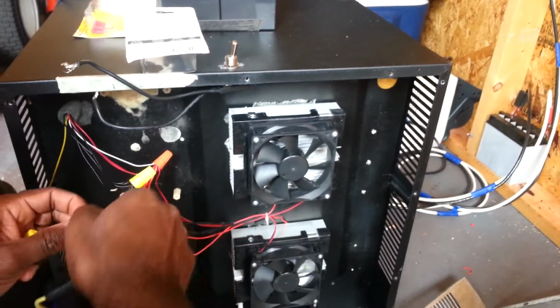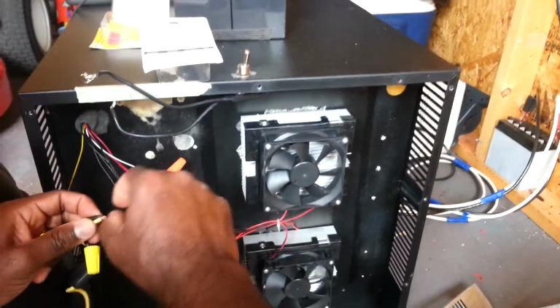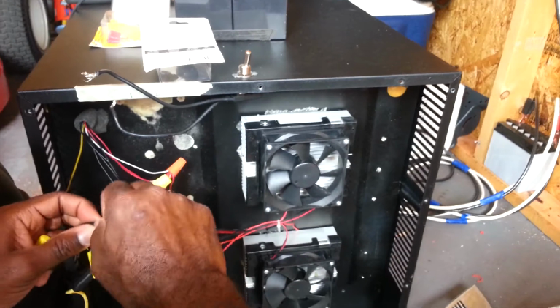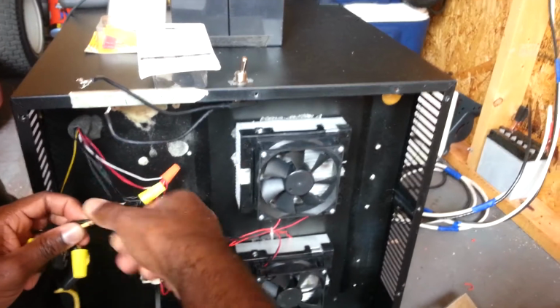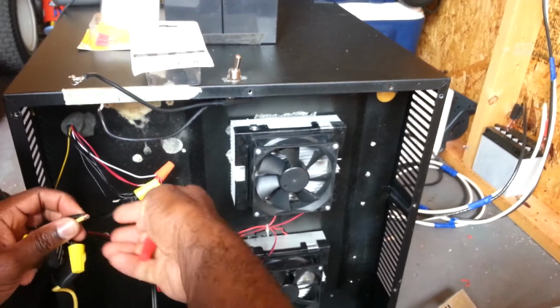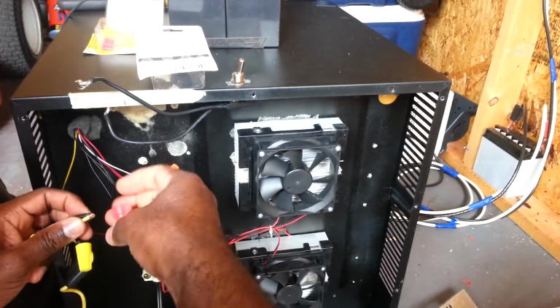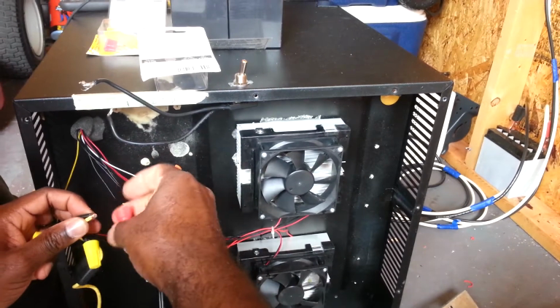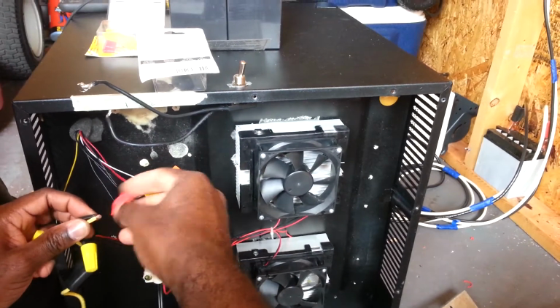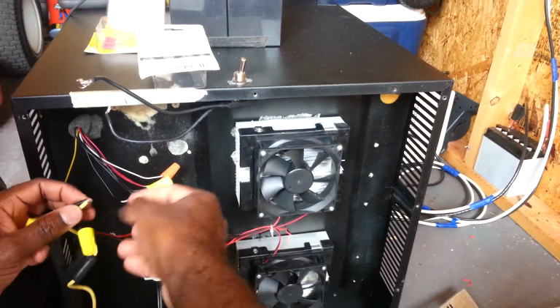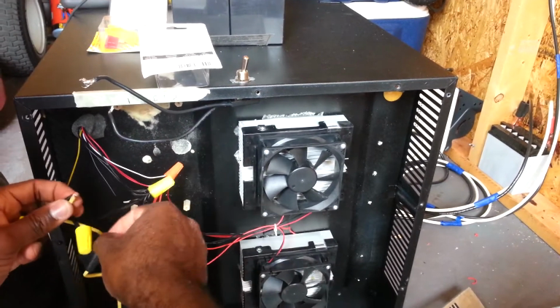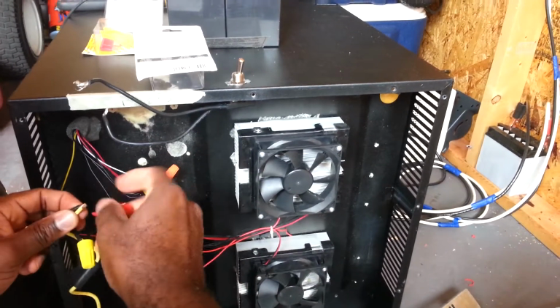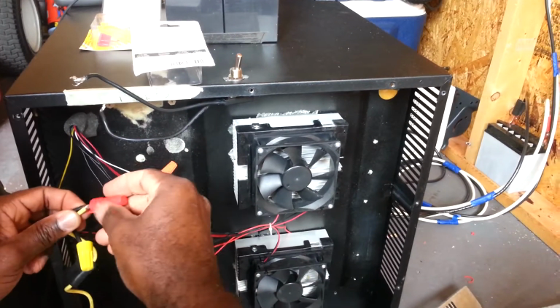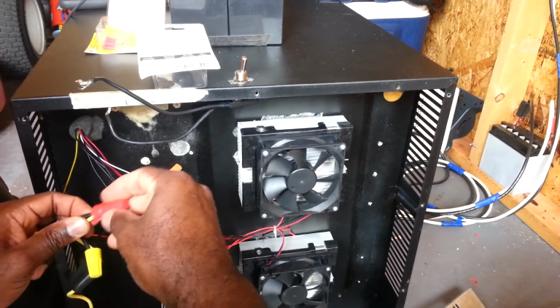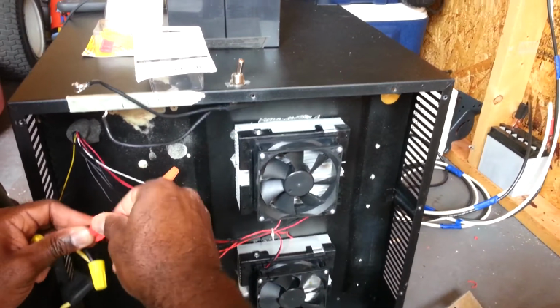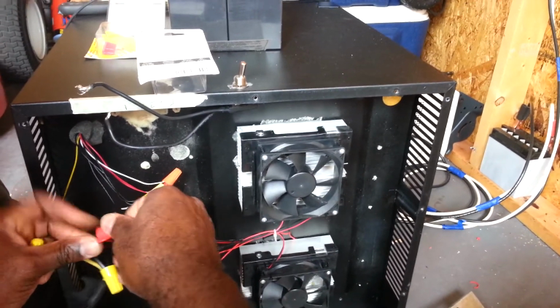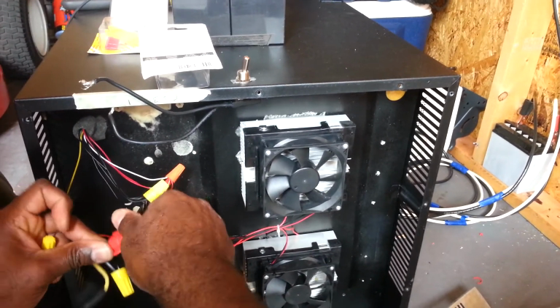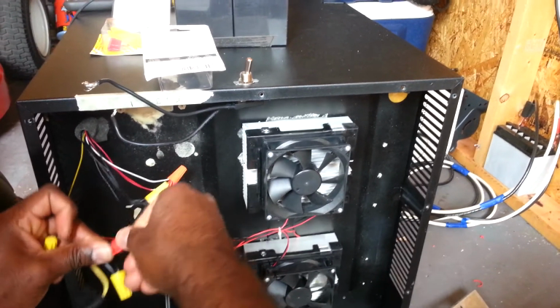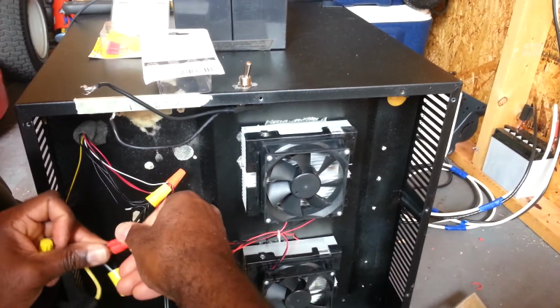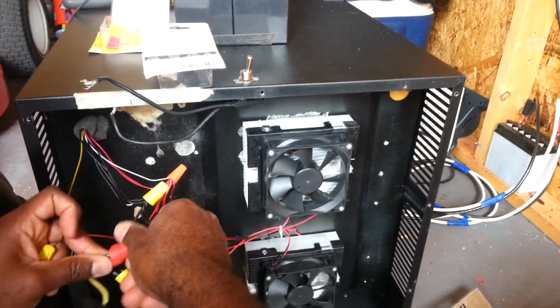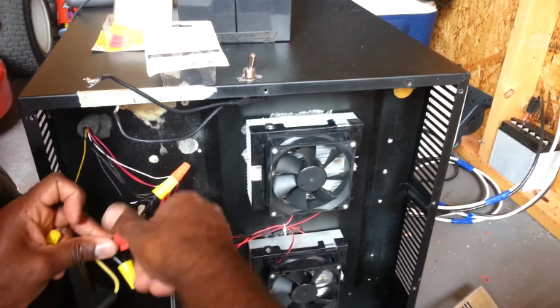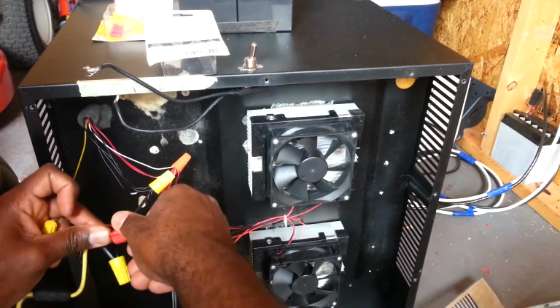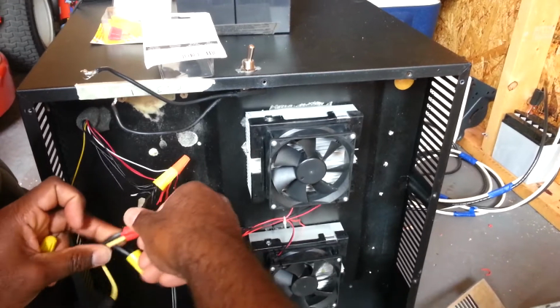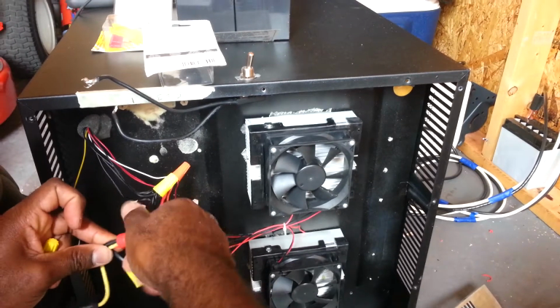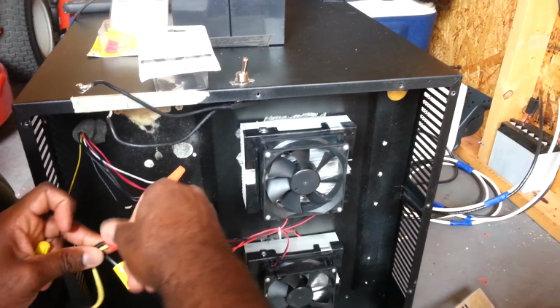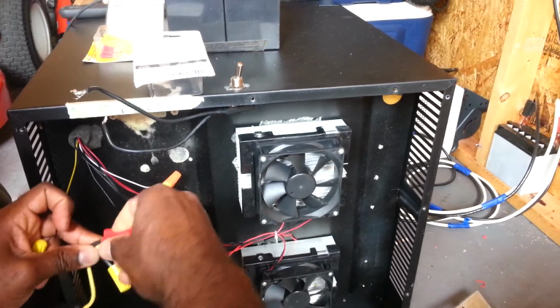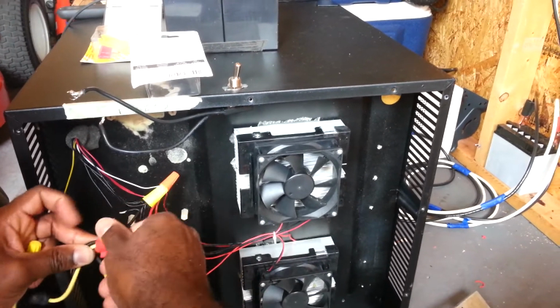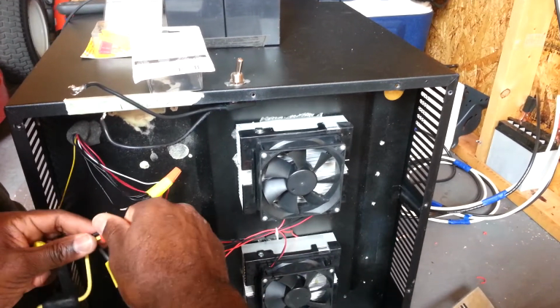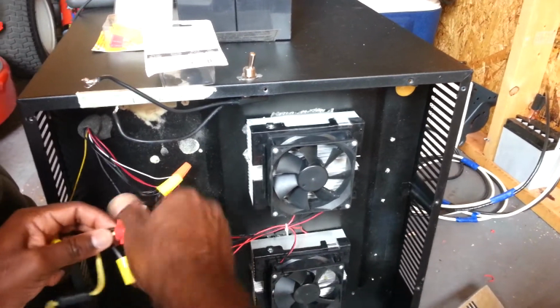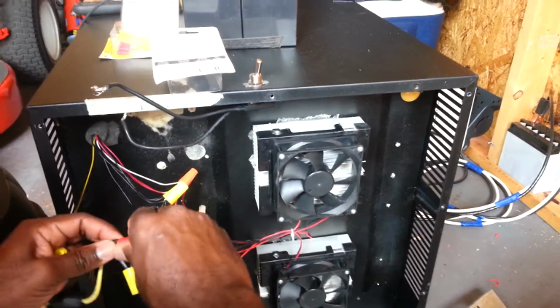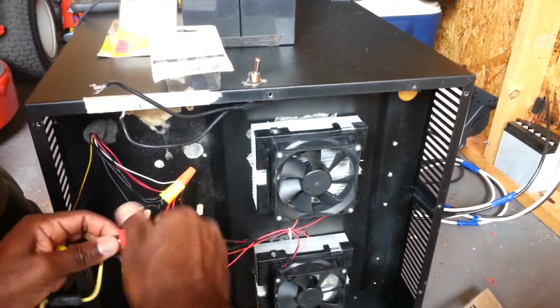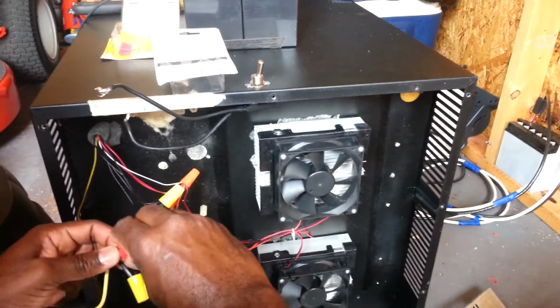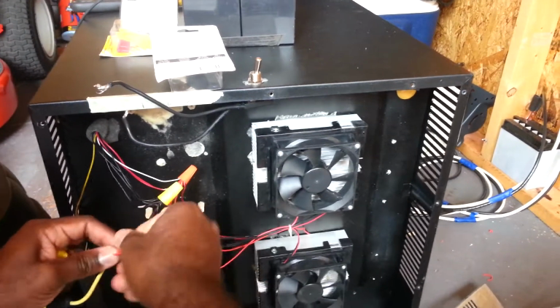I also love wire nuts as well — it makes connections a lot easier, especially in tight places like these. Instead of soldering, you can just put on a wire nut.